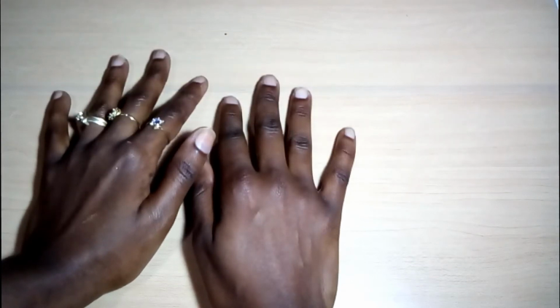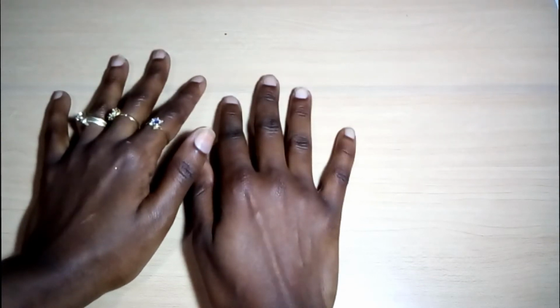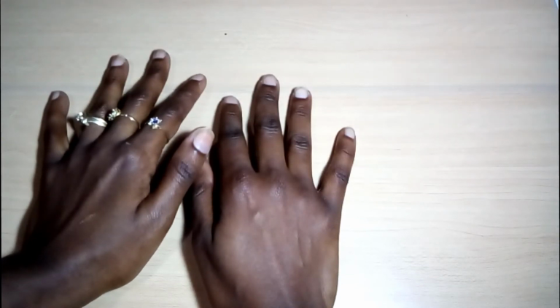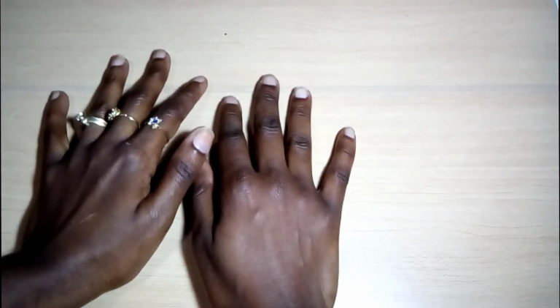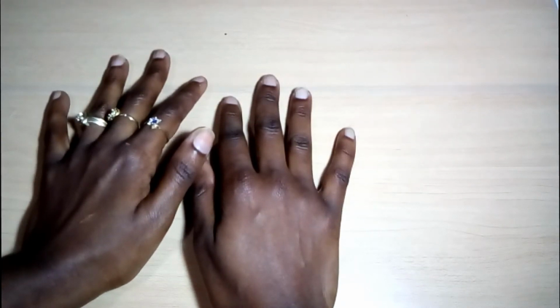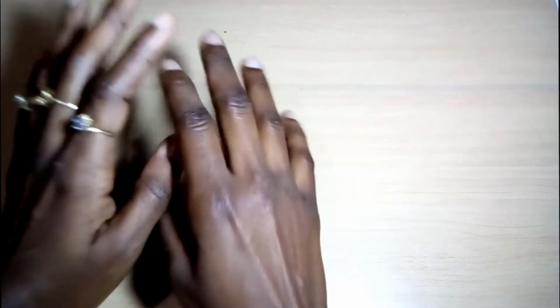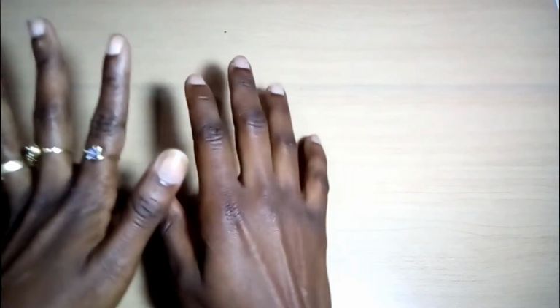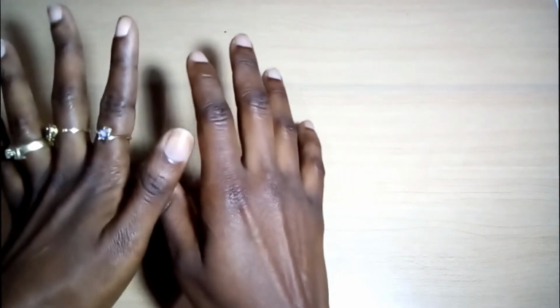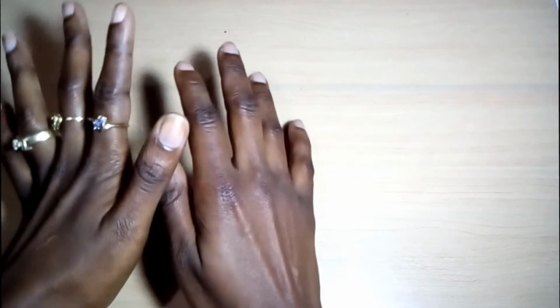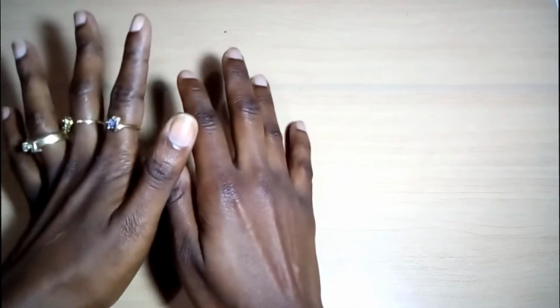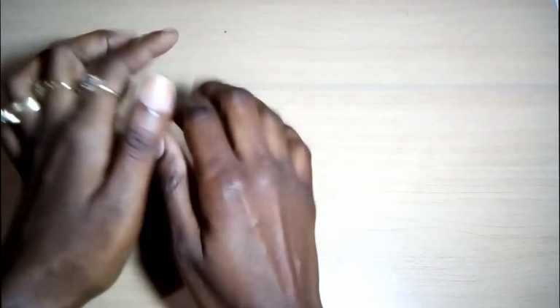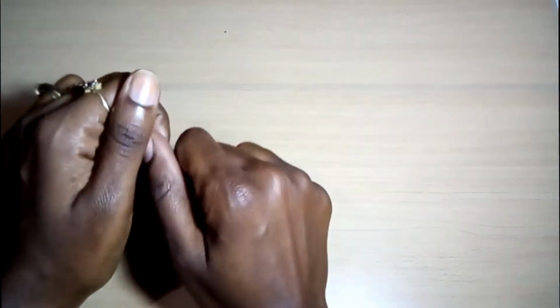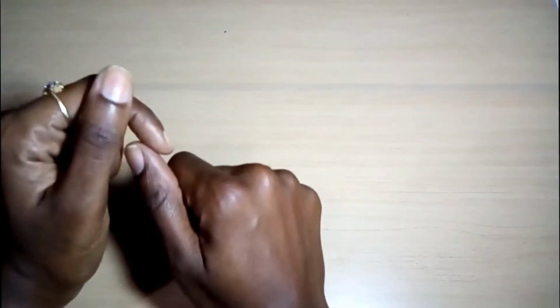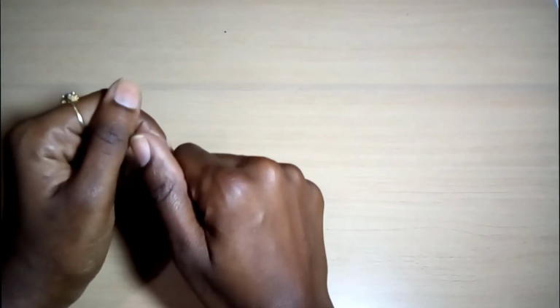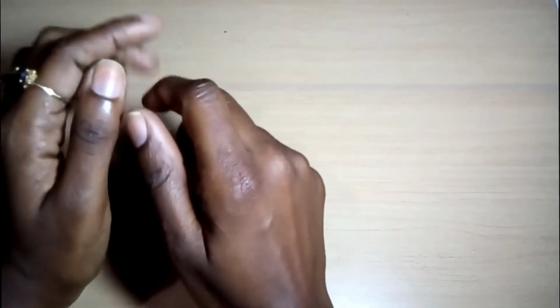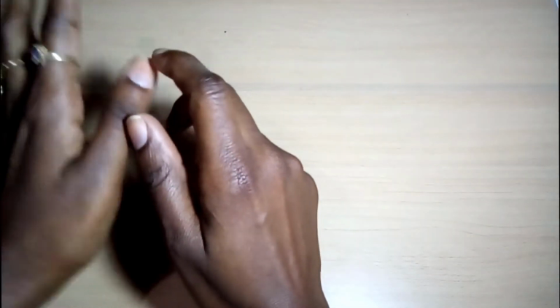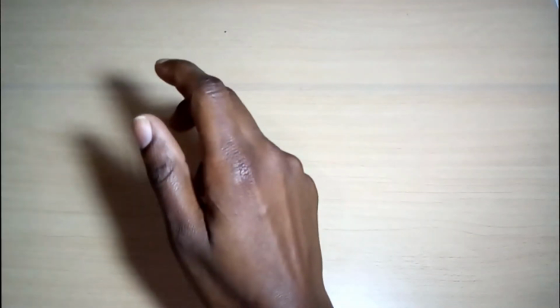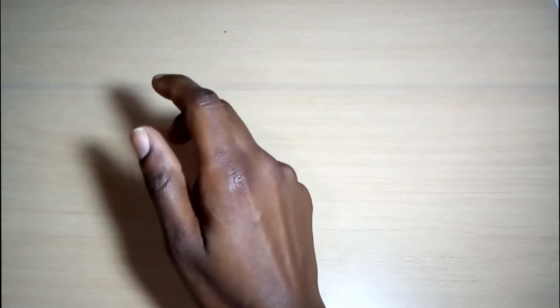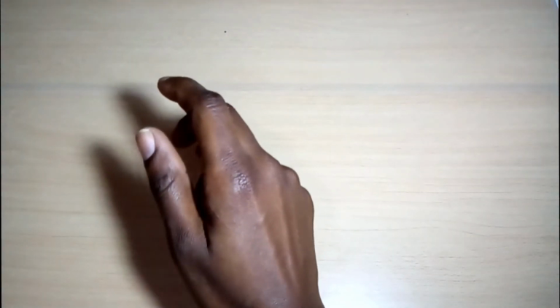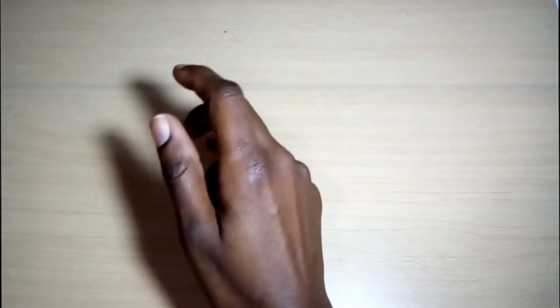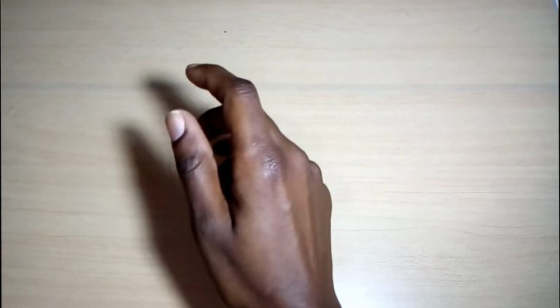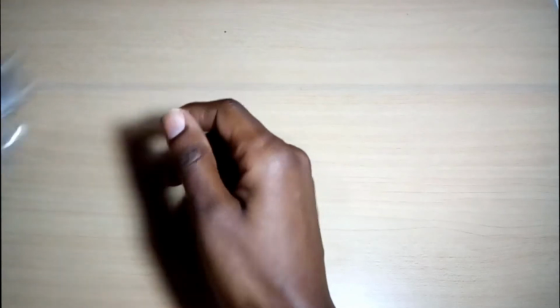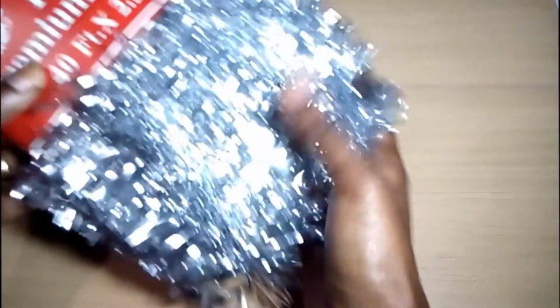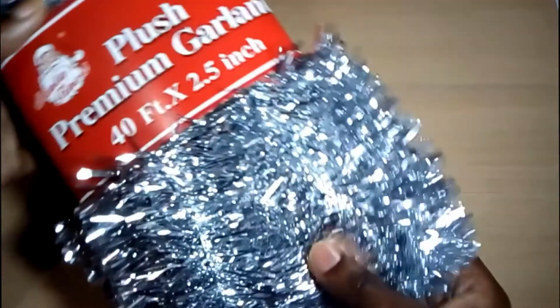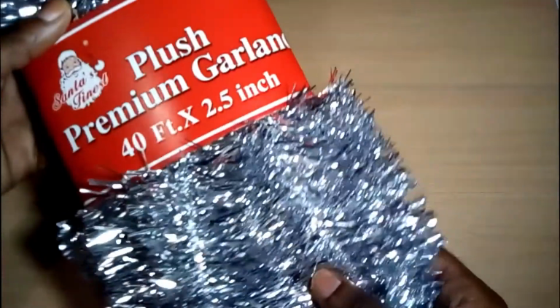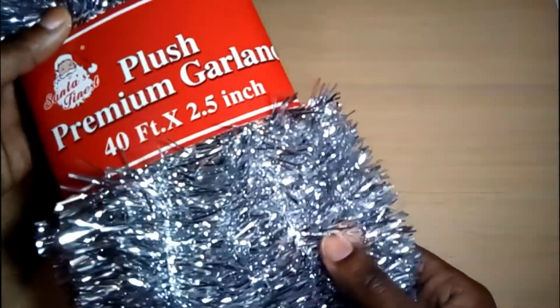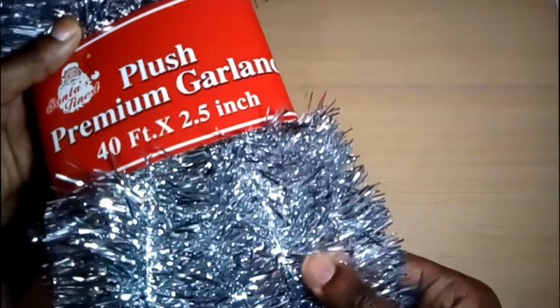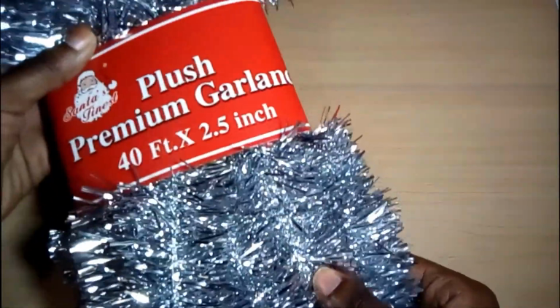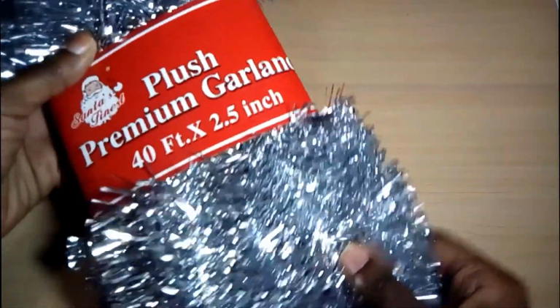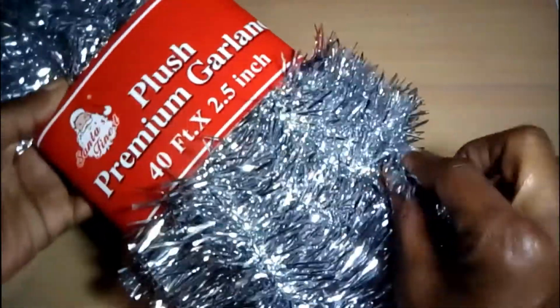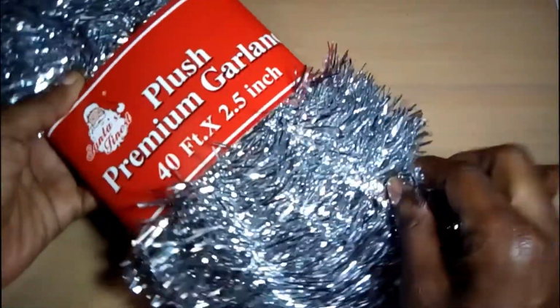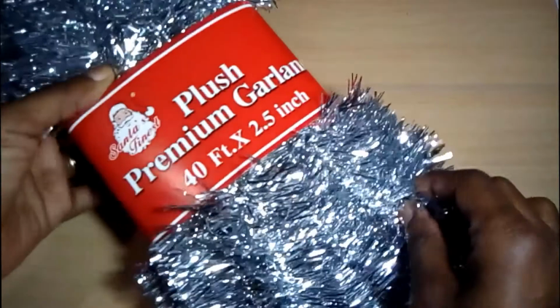I'll start with my favorite store here in Trinidad, which is Dollar Zone. I got this 40-feet tinsel garland.